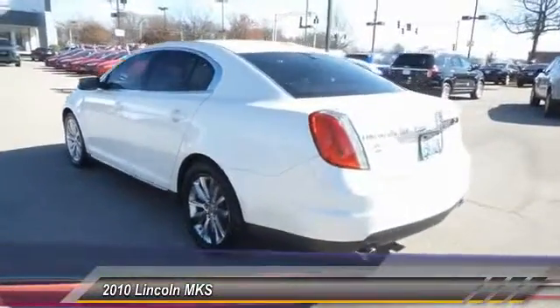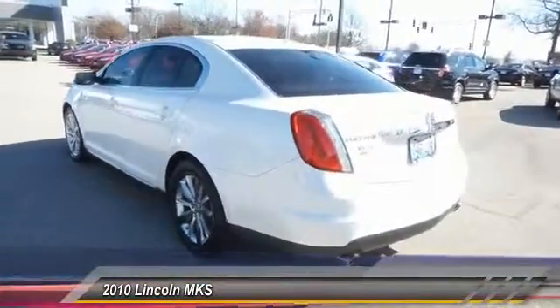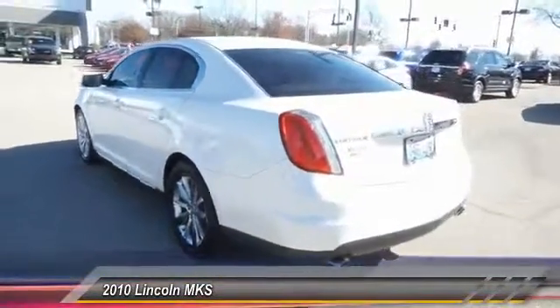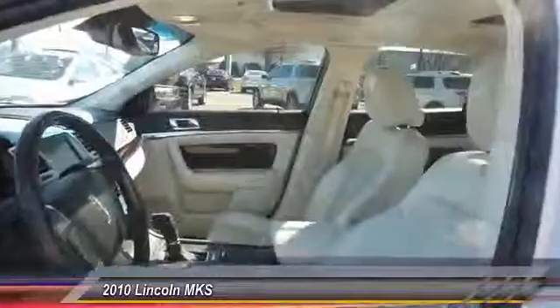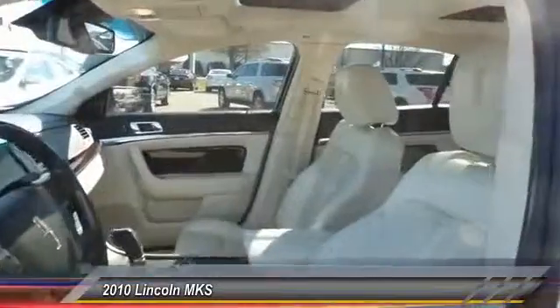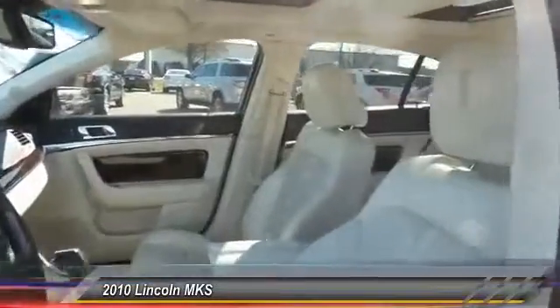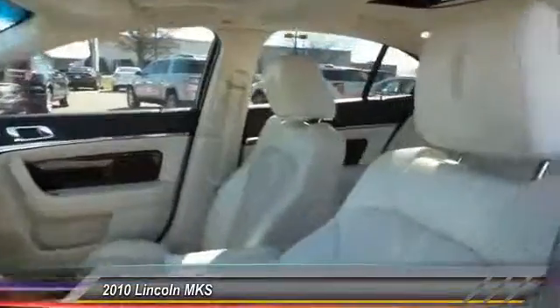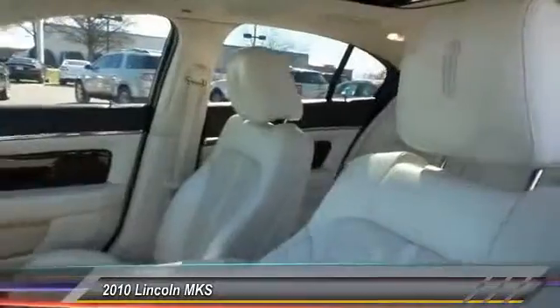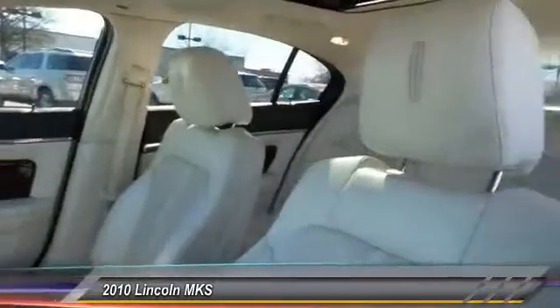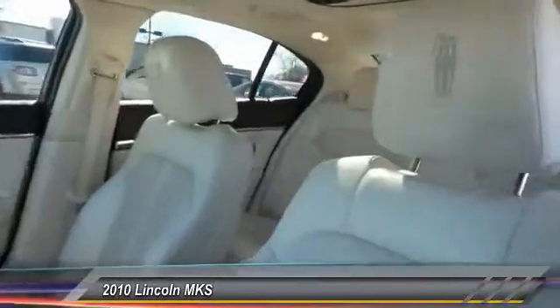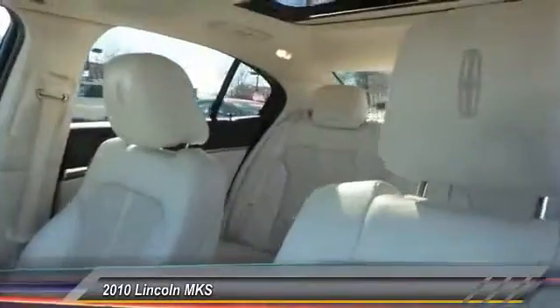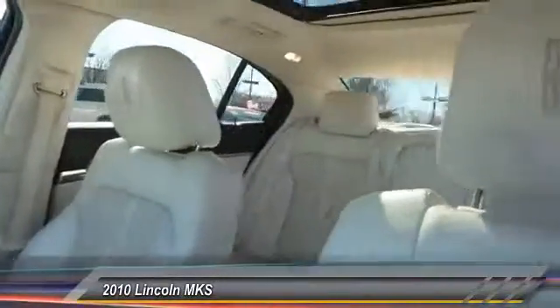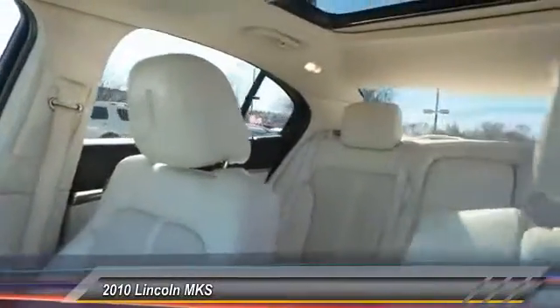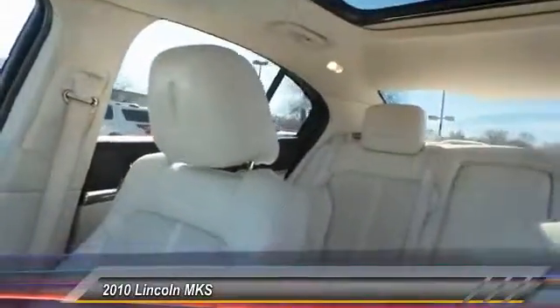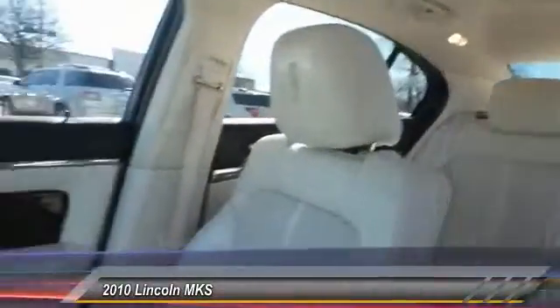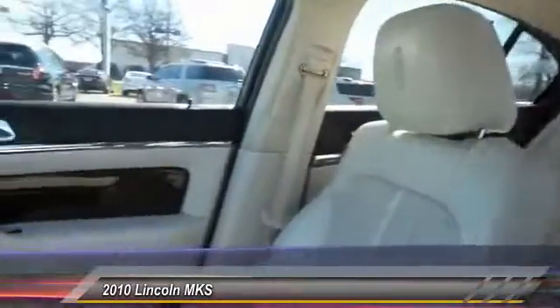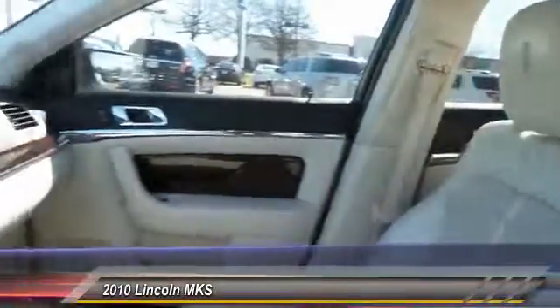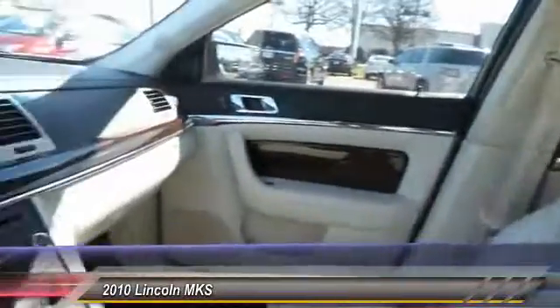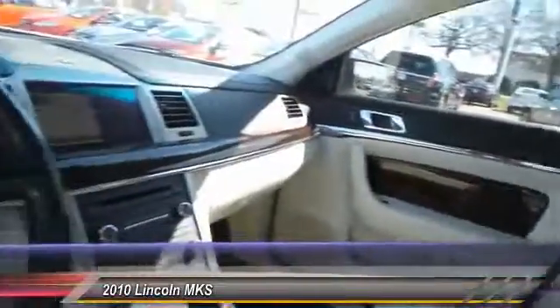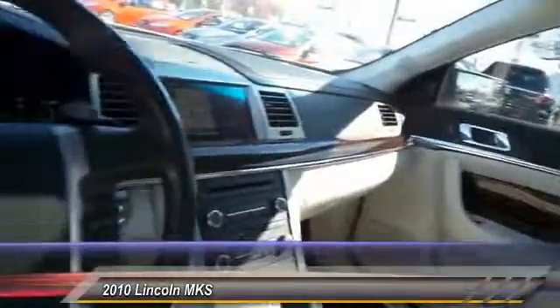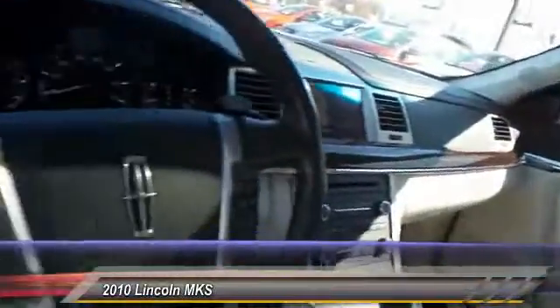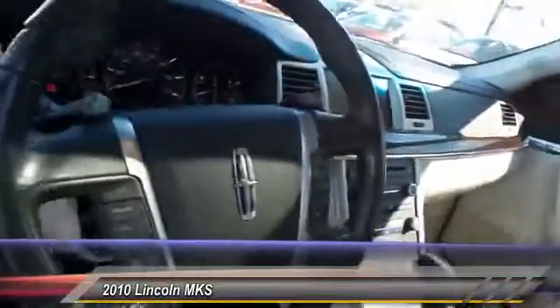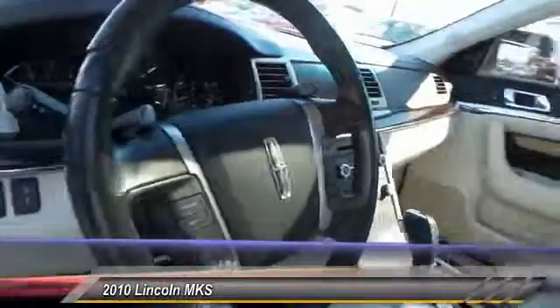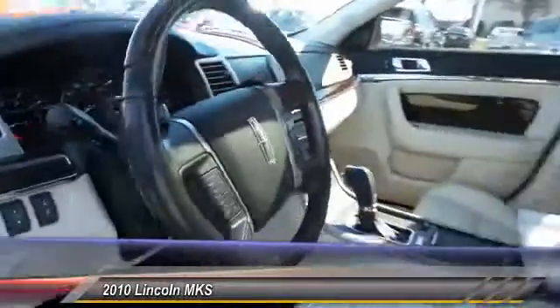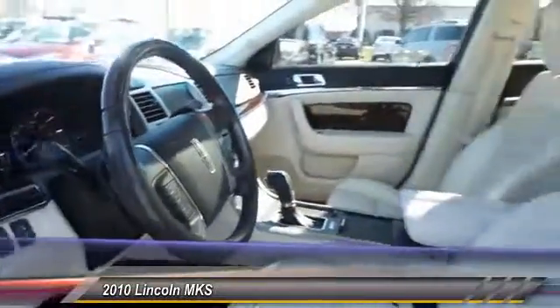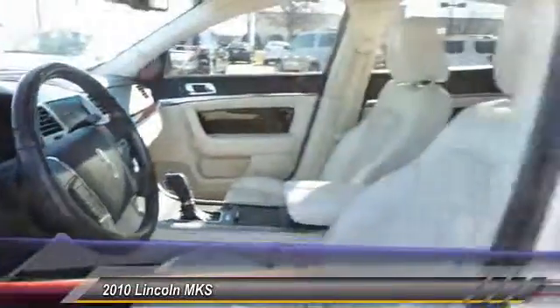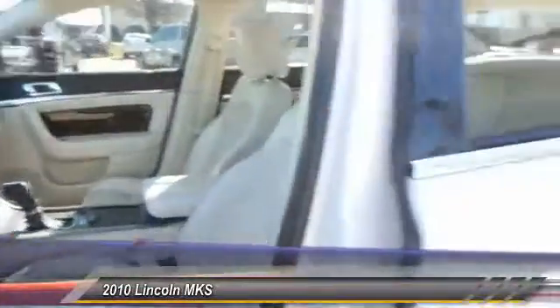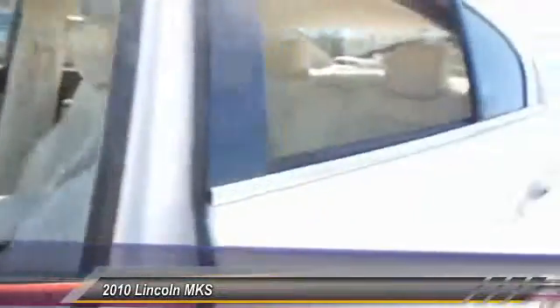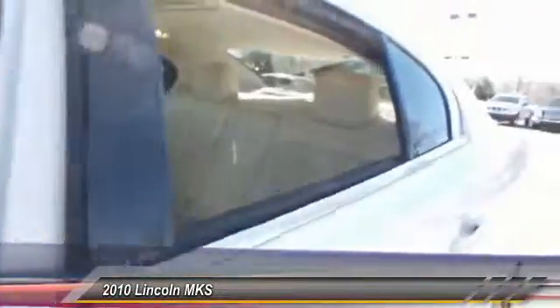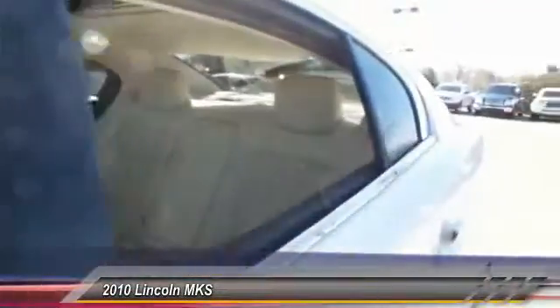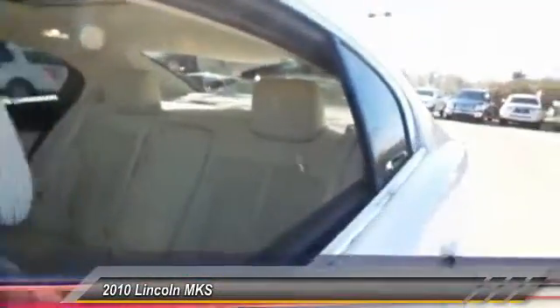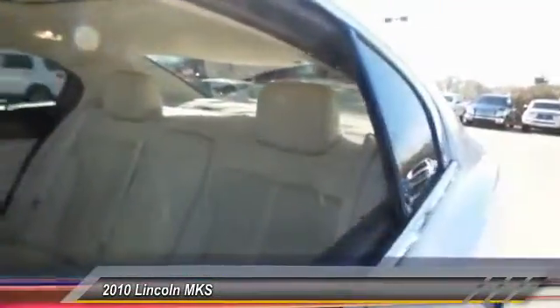Boasting a 3.7 liter V6 engine, it's also powerfully smart, and is priced below $10,000. Here are some of this vehicle's great options.